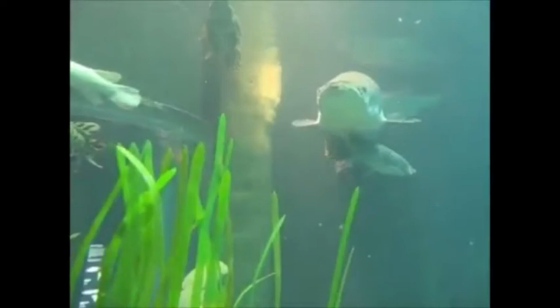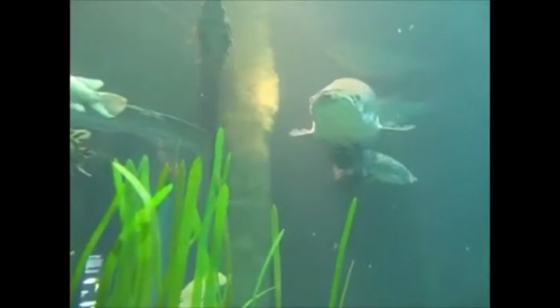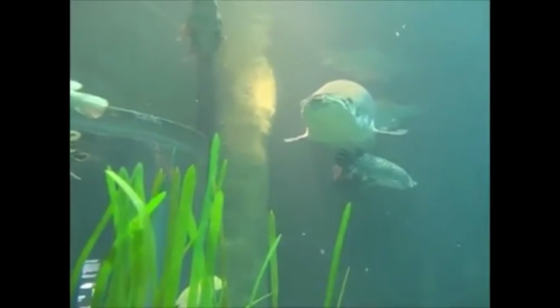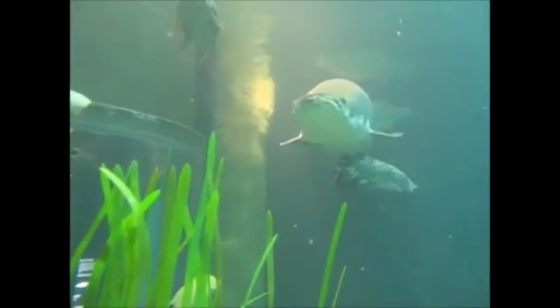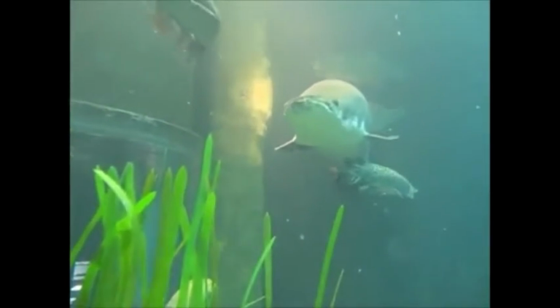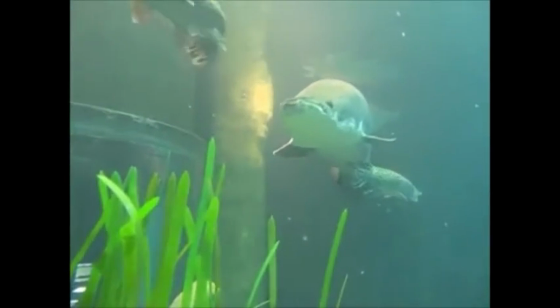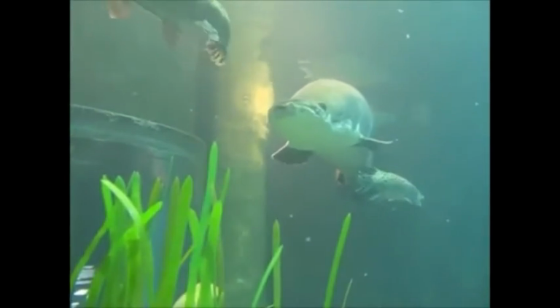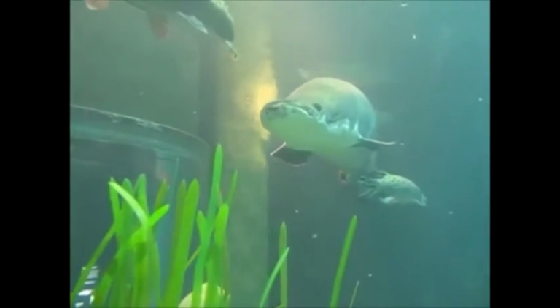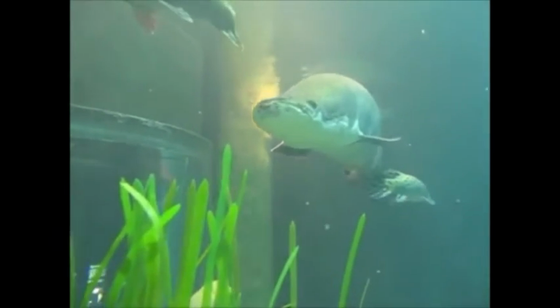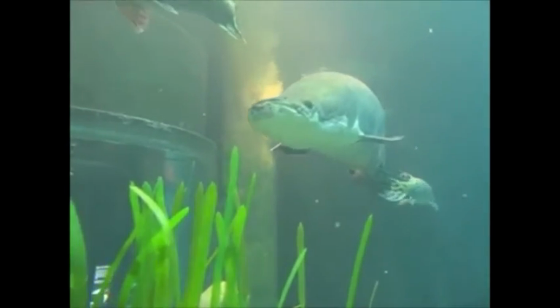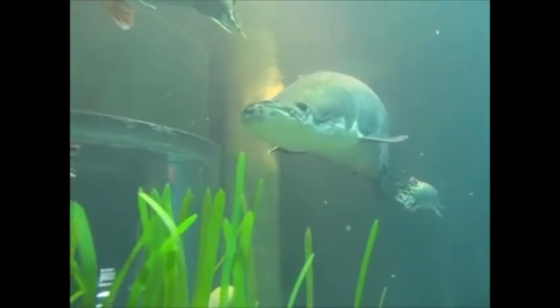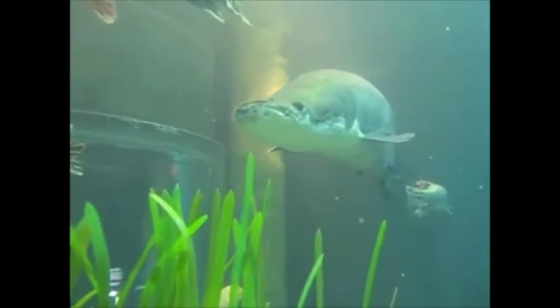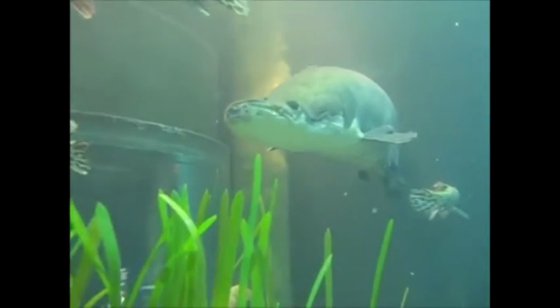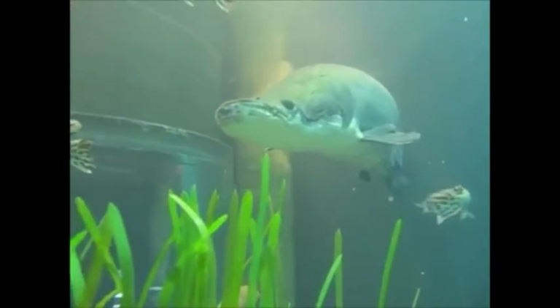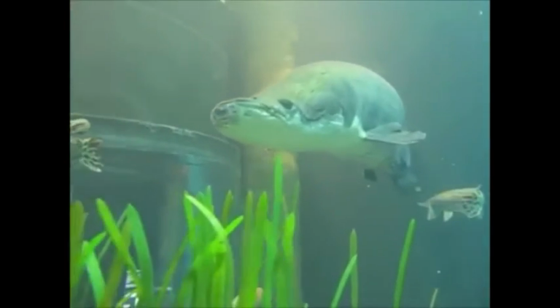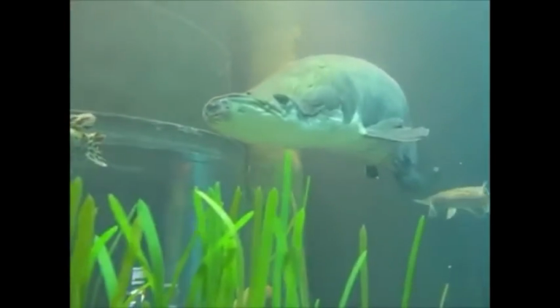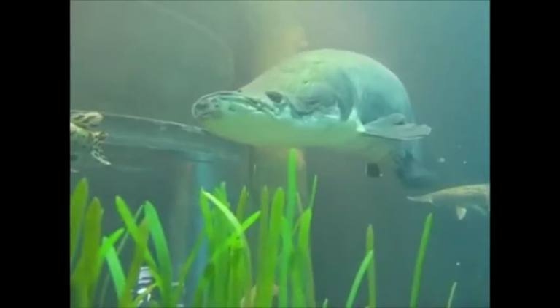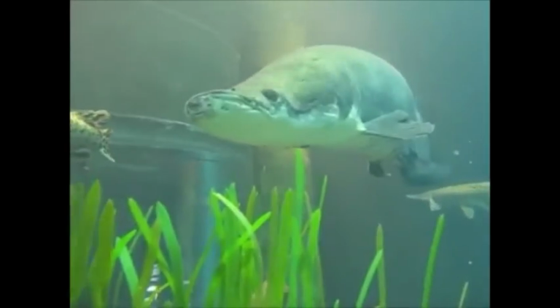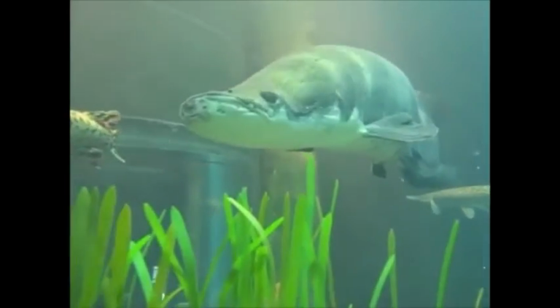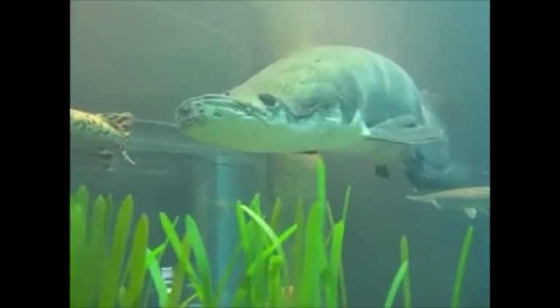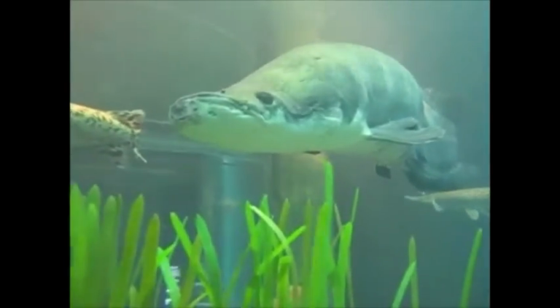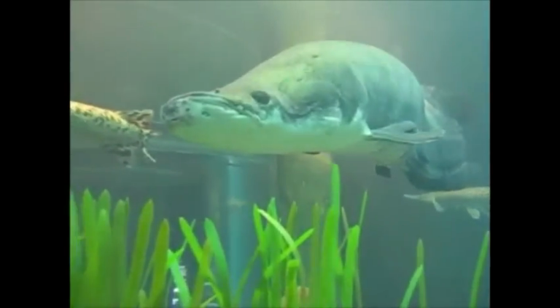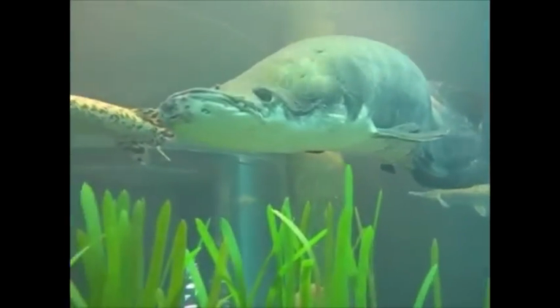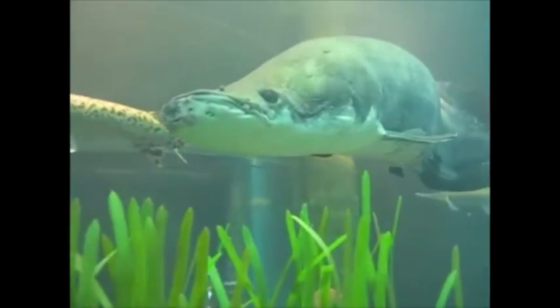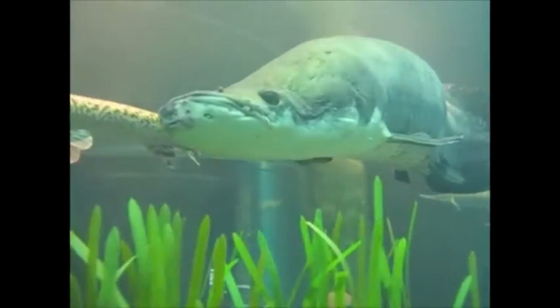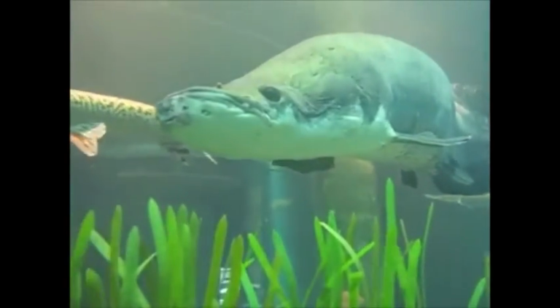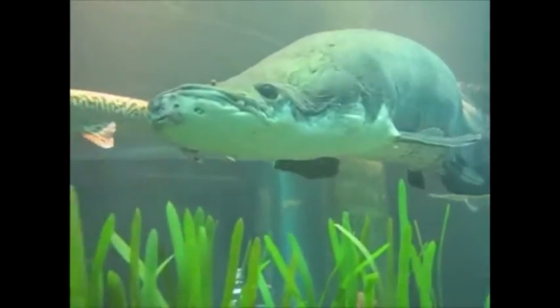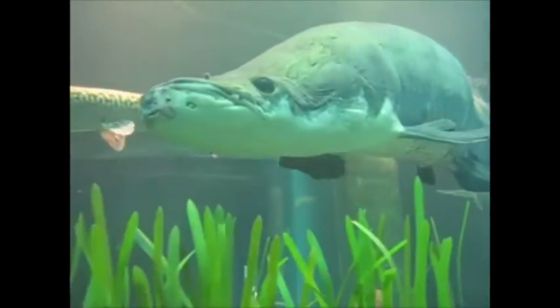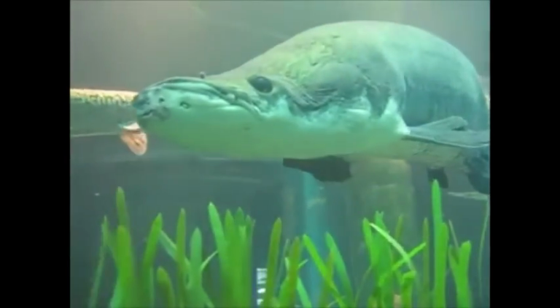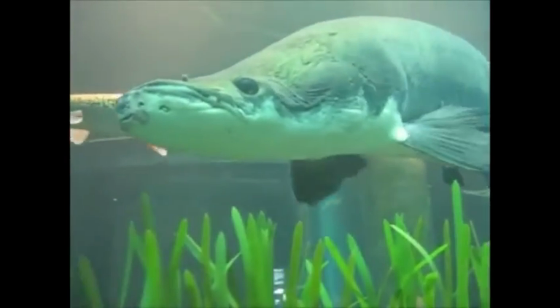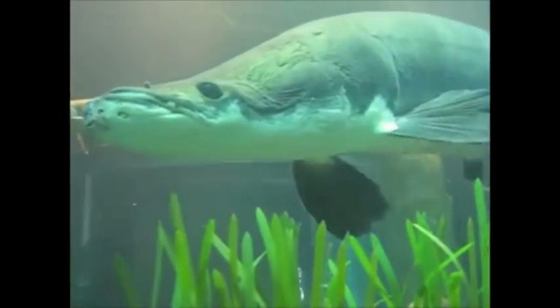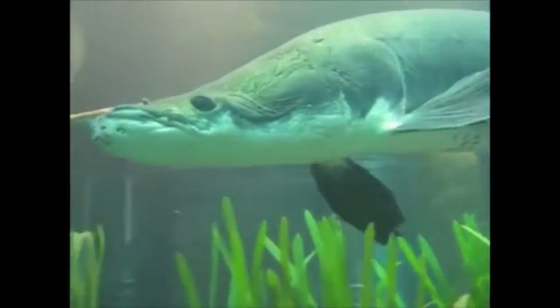Hello YouTube and welcome back to another drawing tutorial. This was suggested by one of my subscribers. Today we are going to be drawing the arapaima.